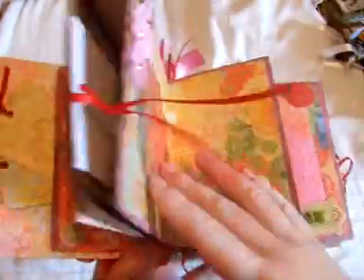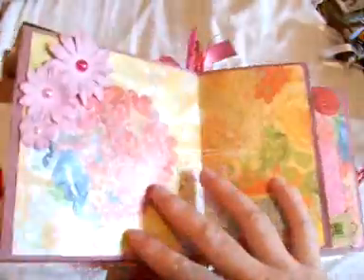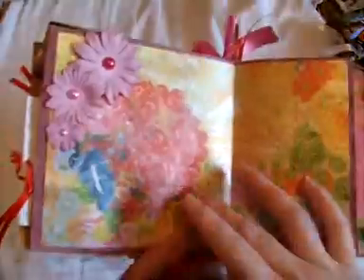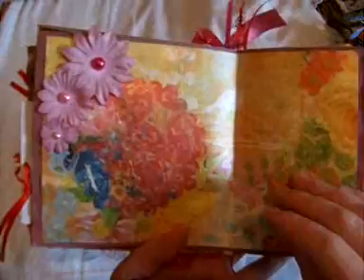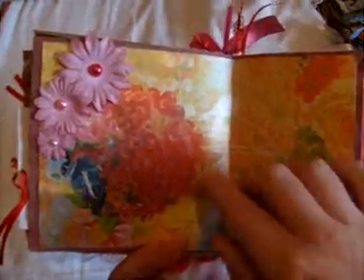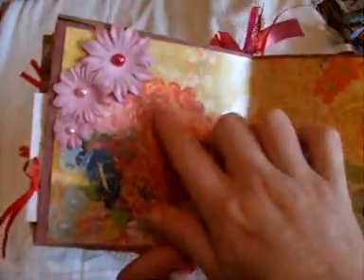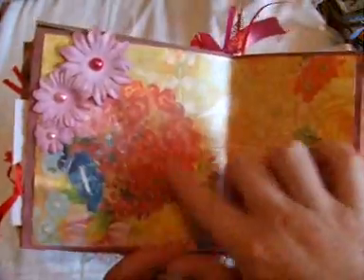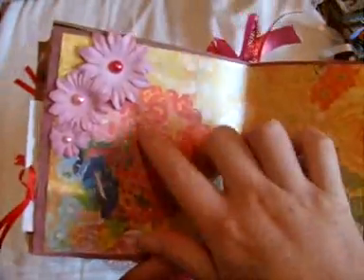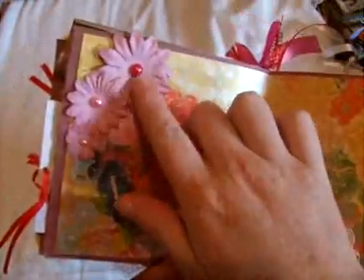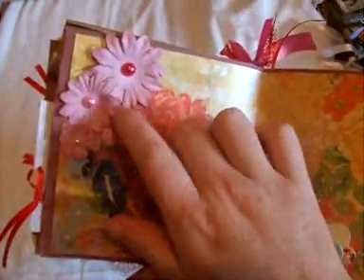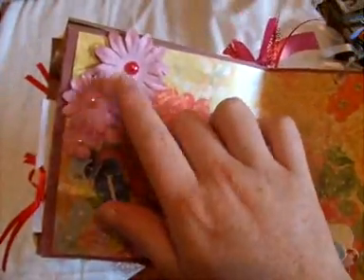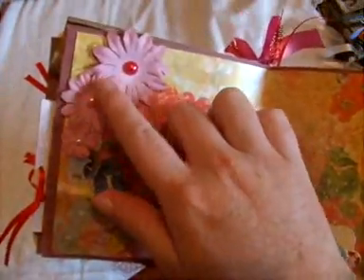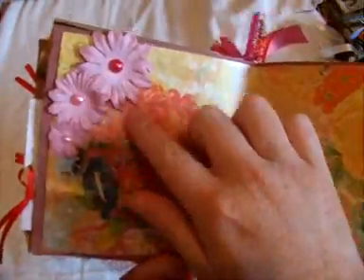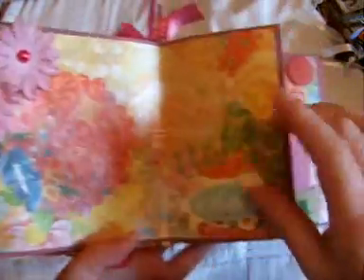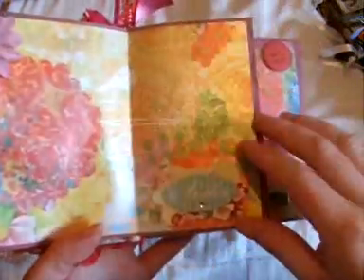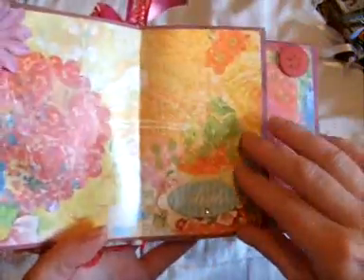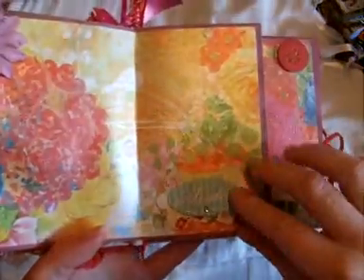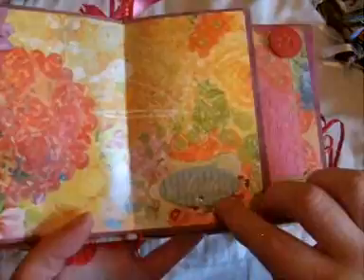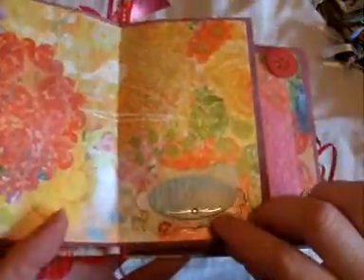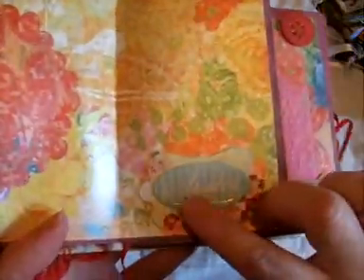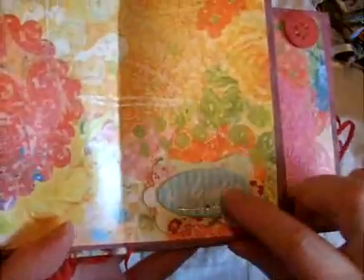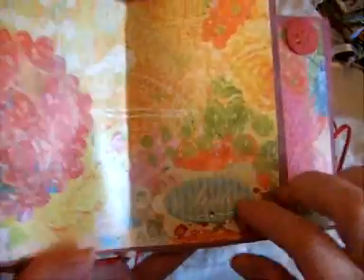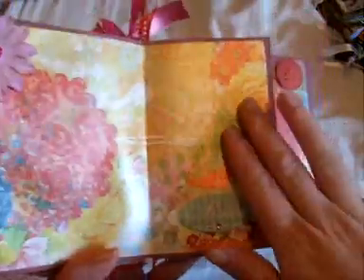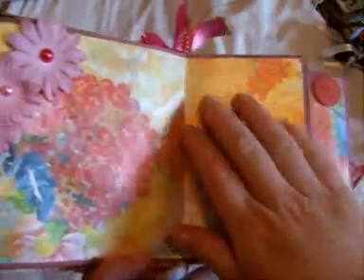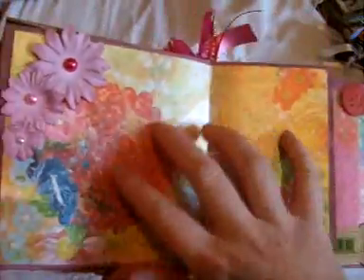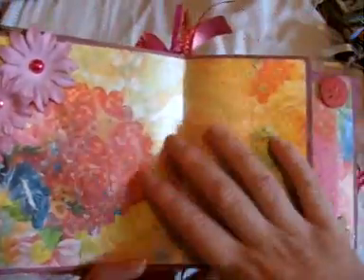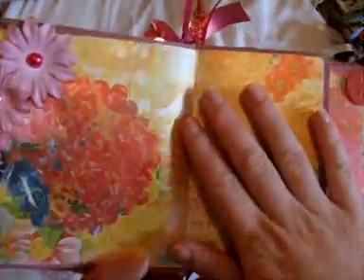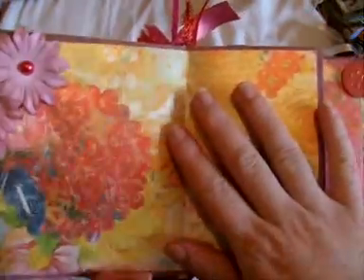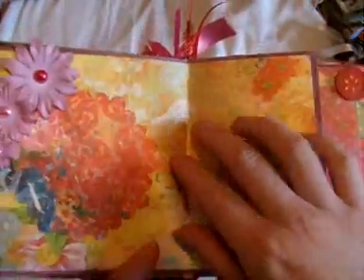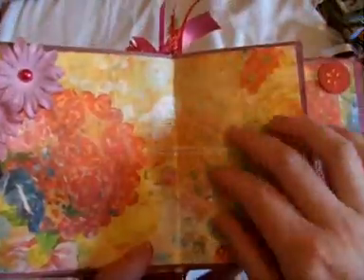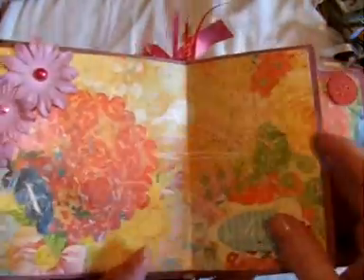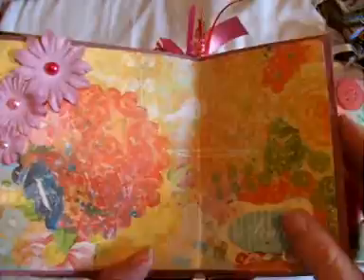The next page is just a photo mat with some Primas and some Prima bling, and down here it says 'Sister' so she can use this page to put photos of her and her sister on.